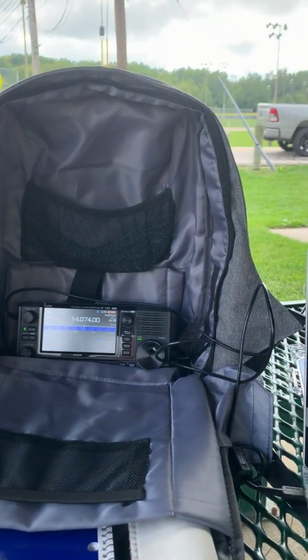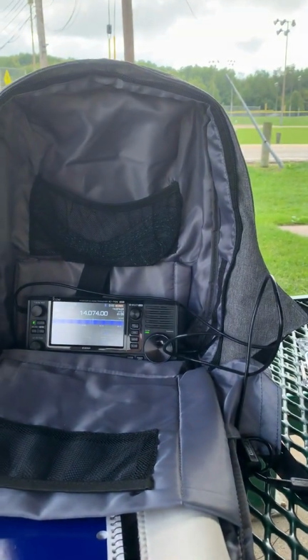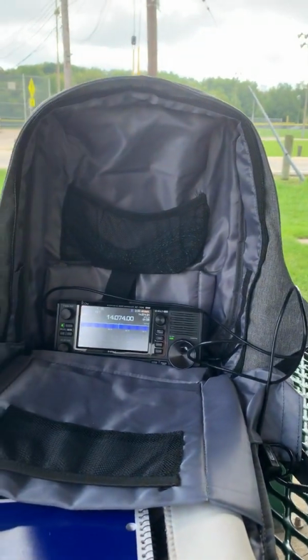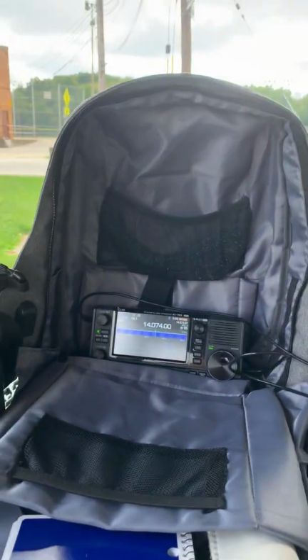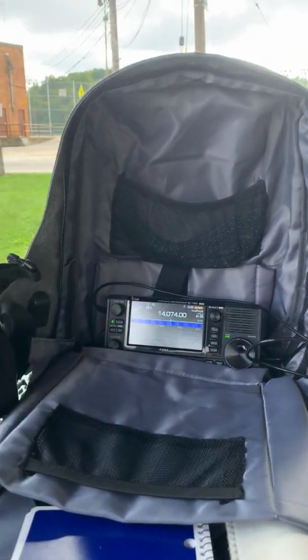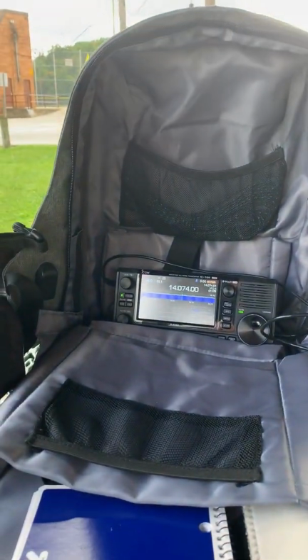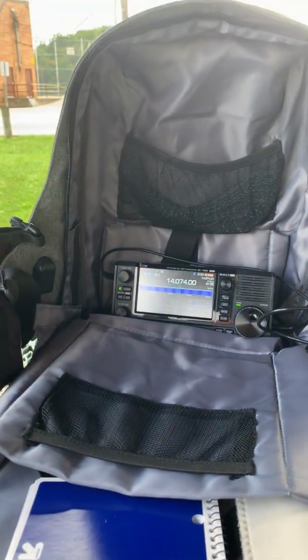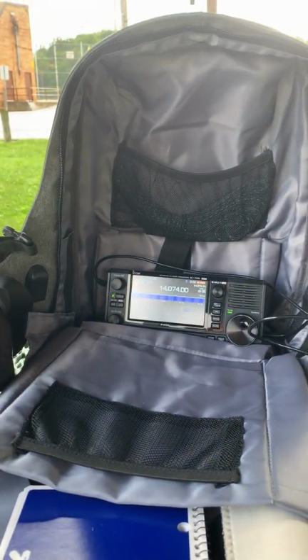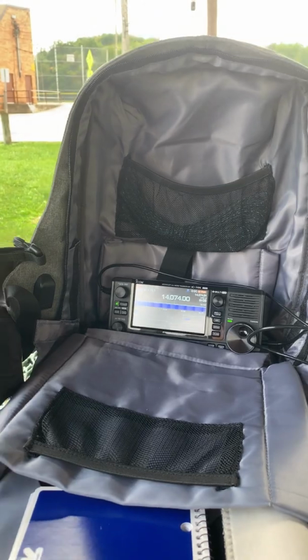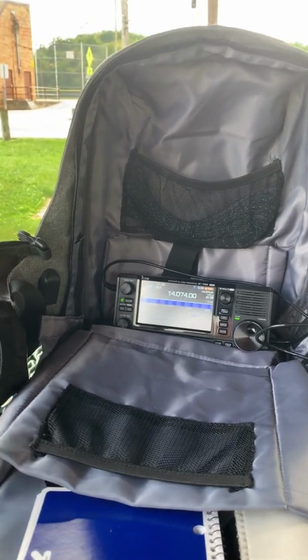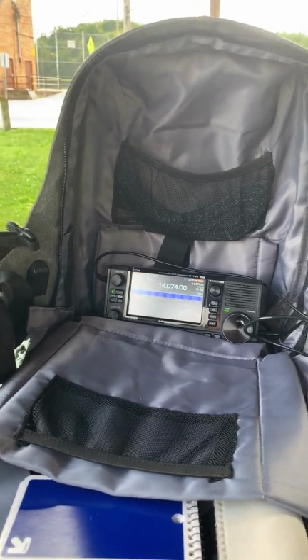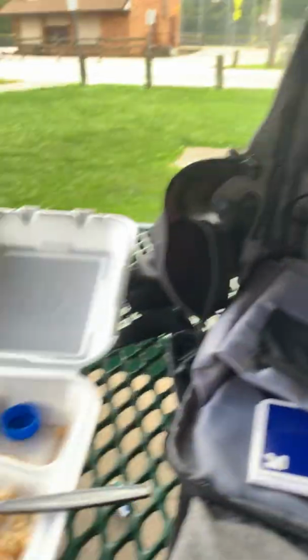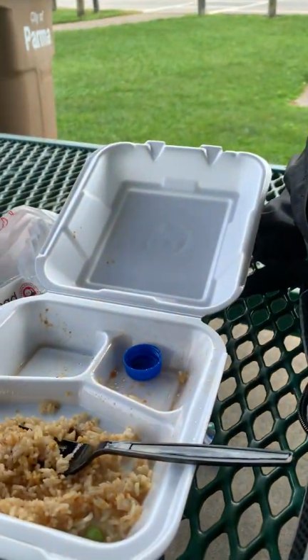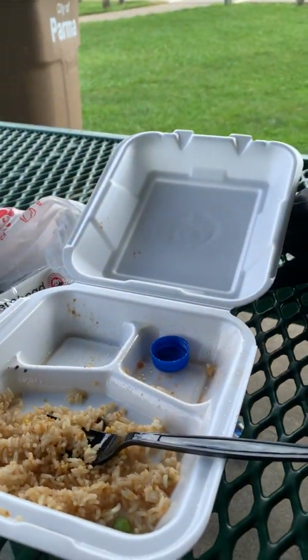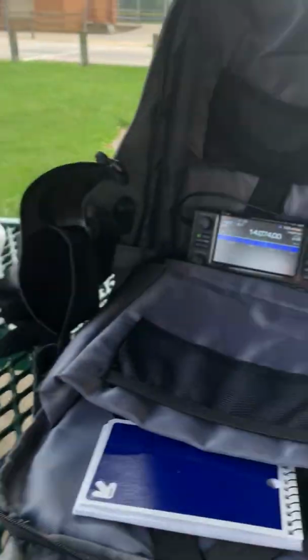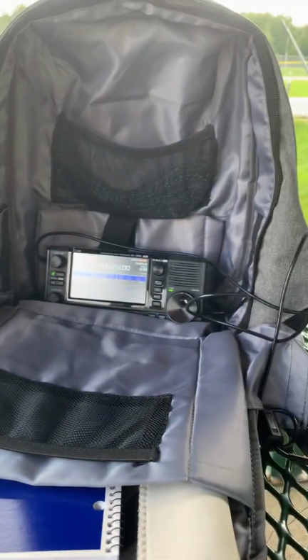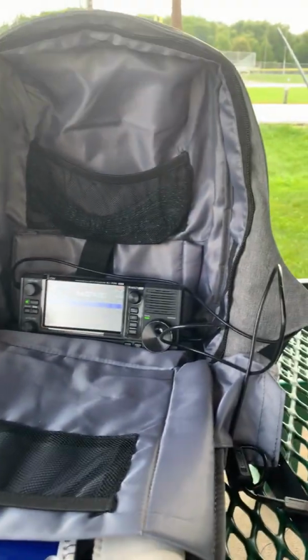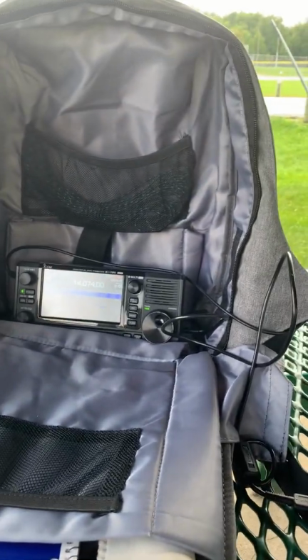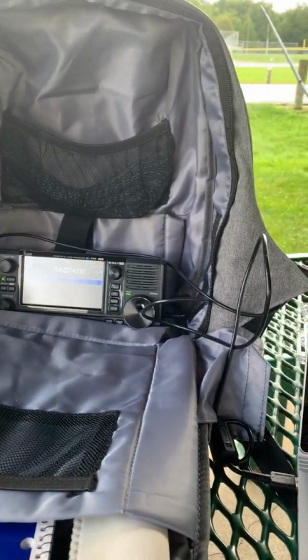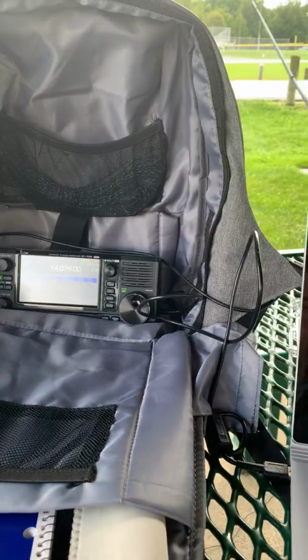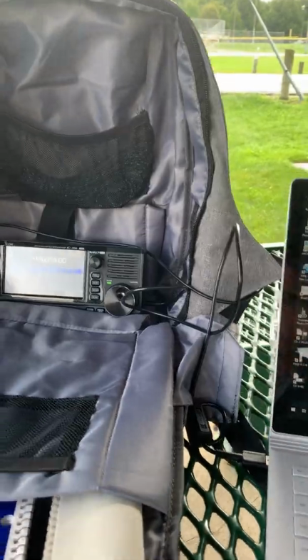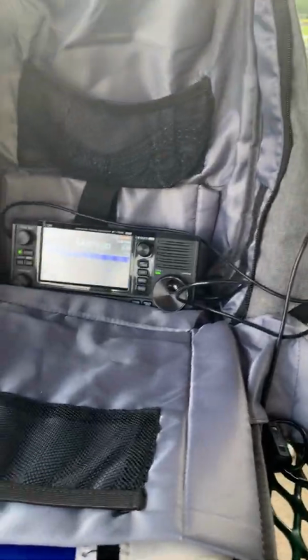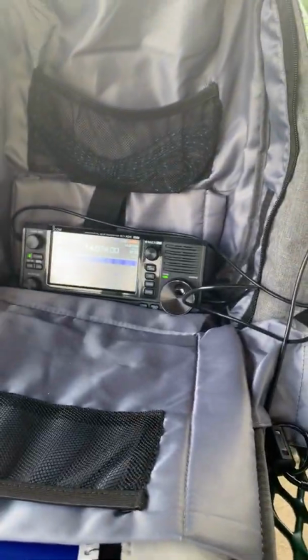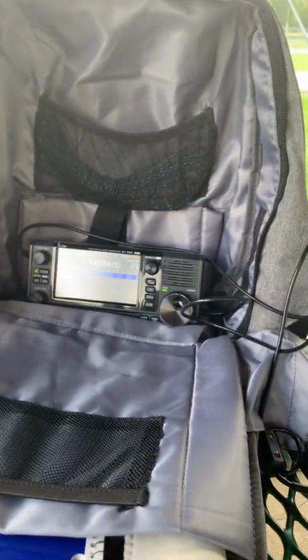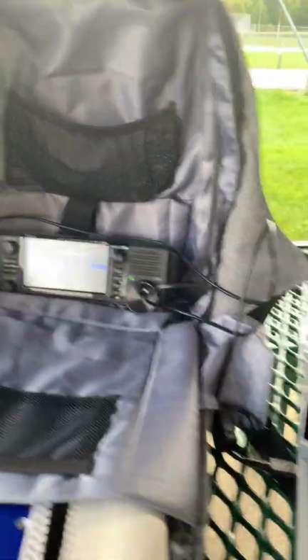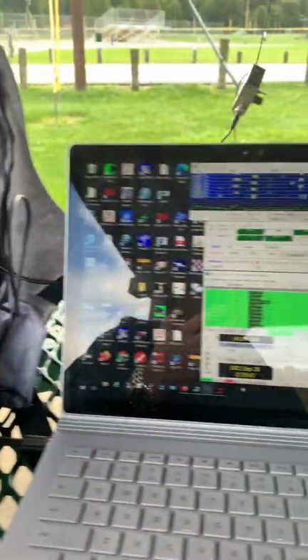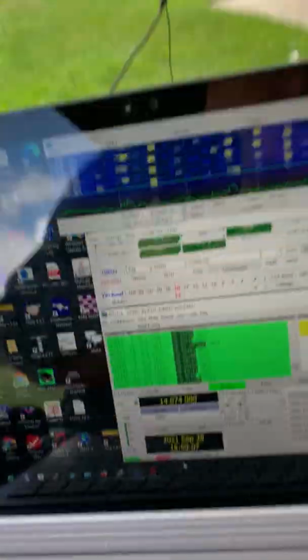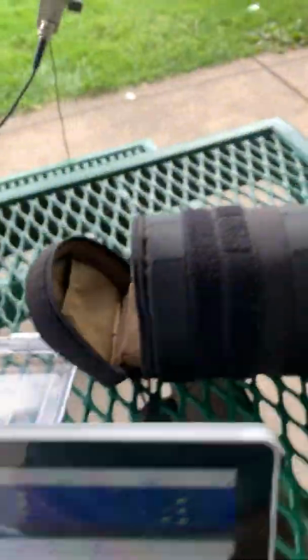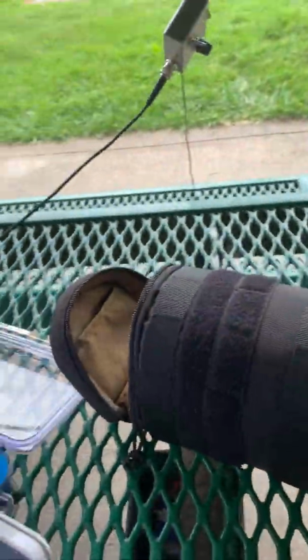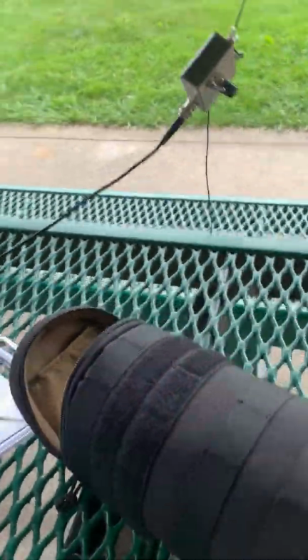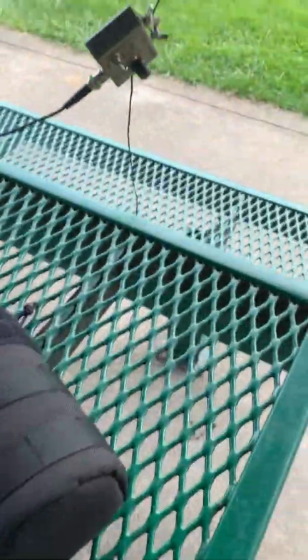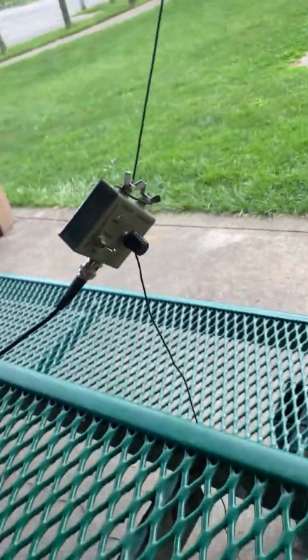Hello again, this is KC8ZKI, the QRP guy. I'm here in the park again today at lunchtime. I had some Chinese food, it was good. And I'm doing a little FT8 with the IC705 and this new little tuner that I've got.